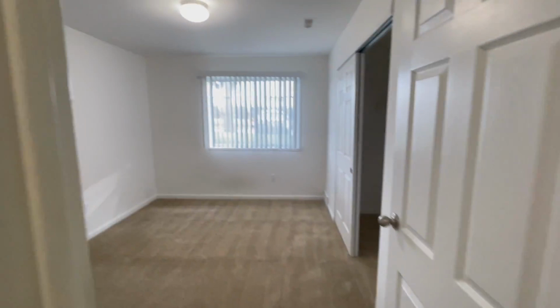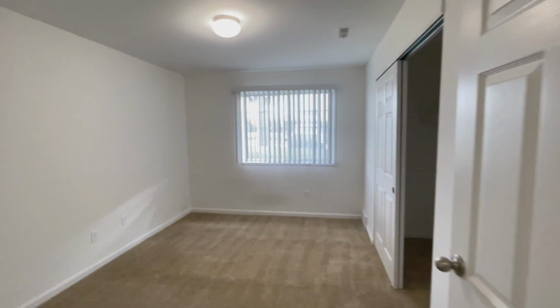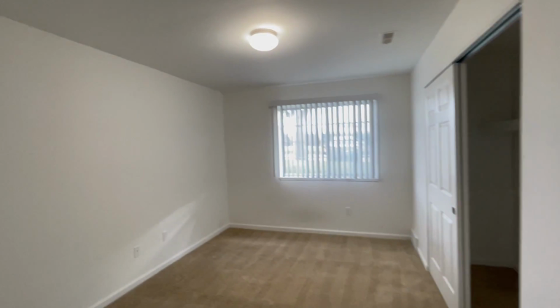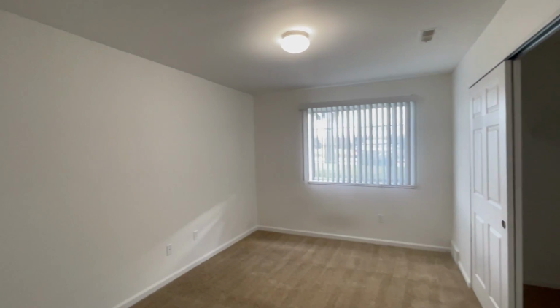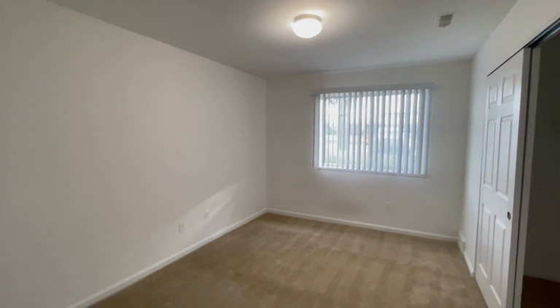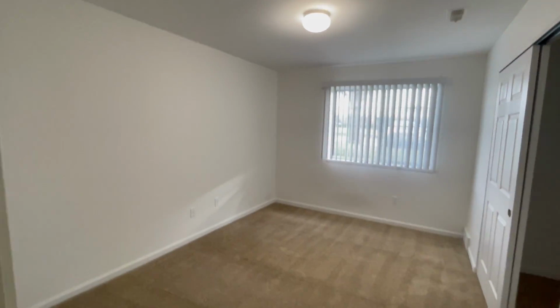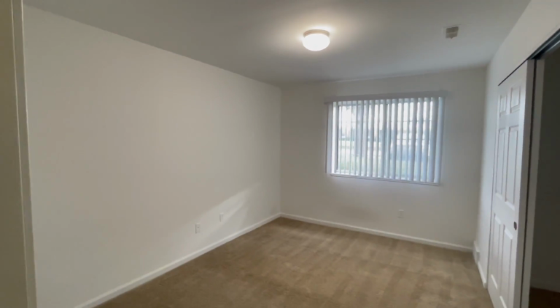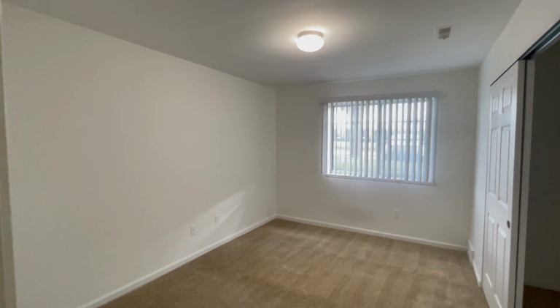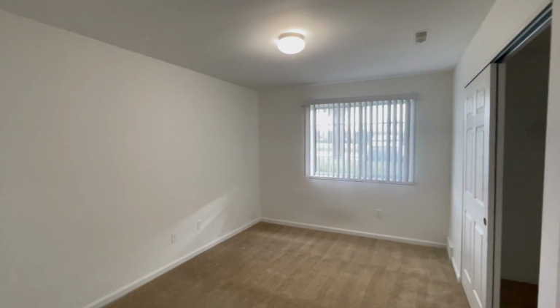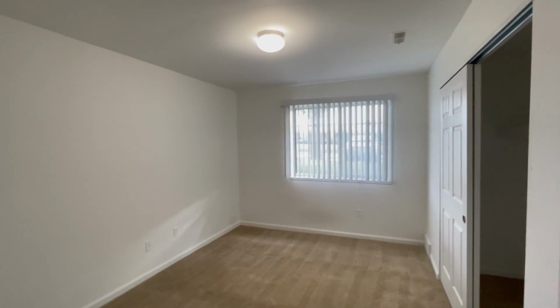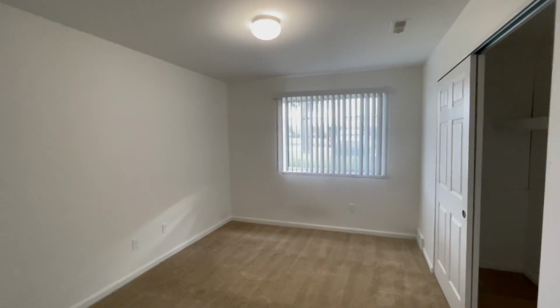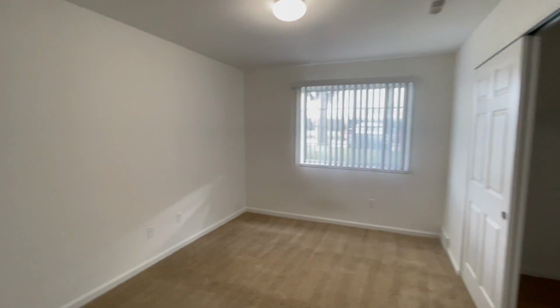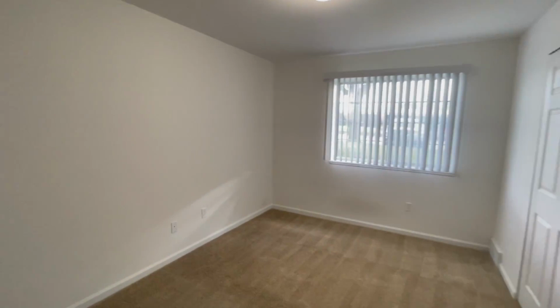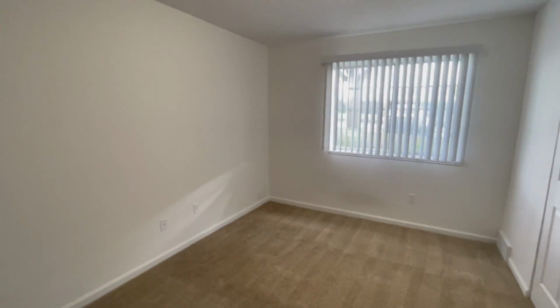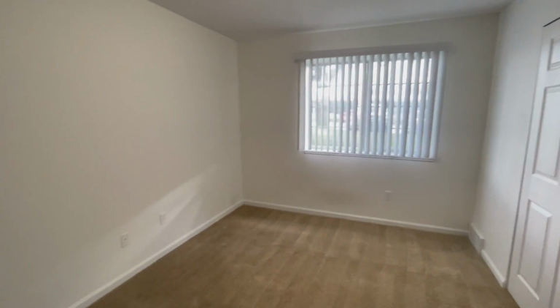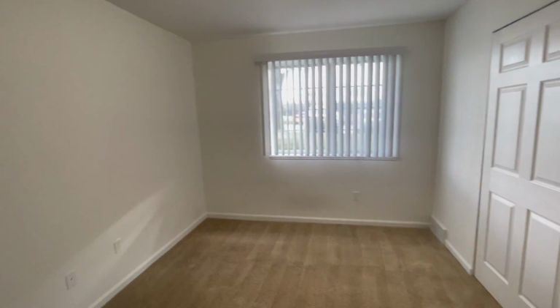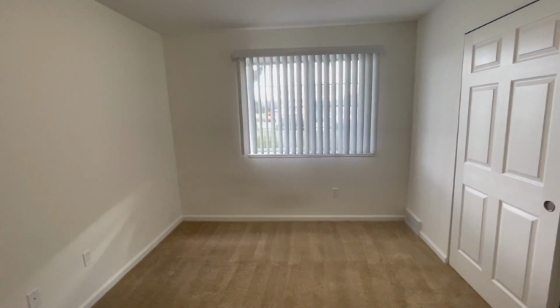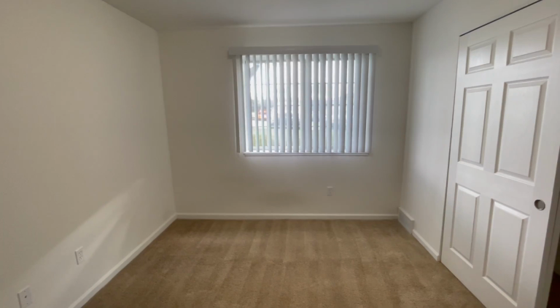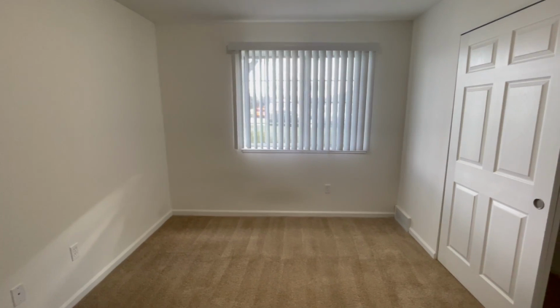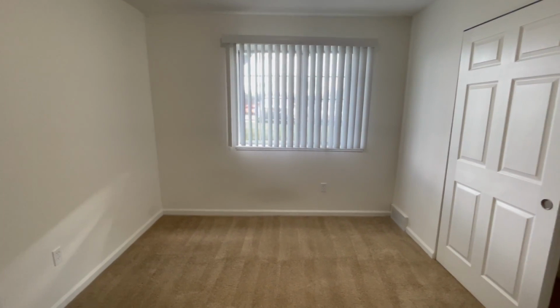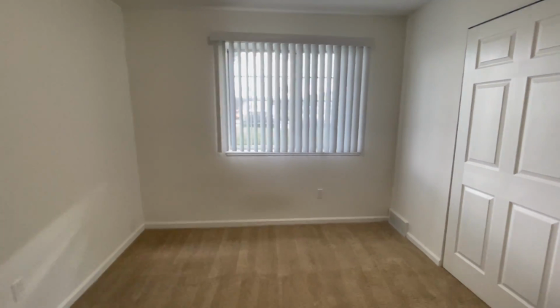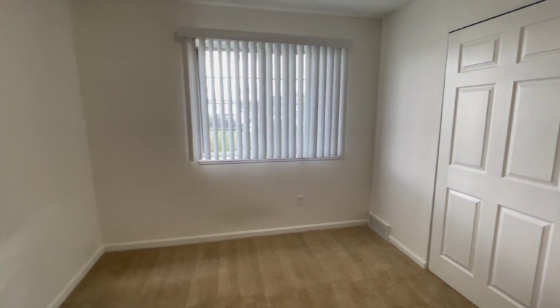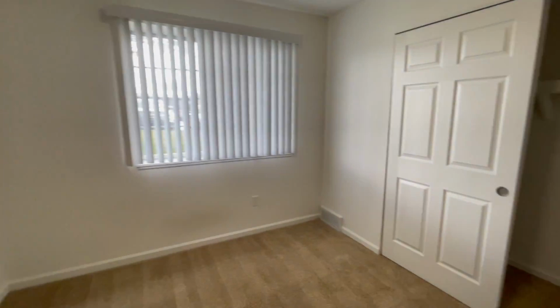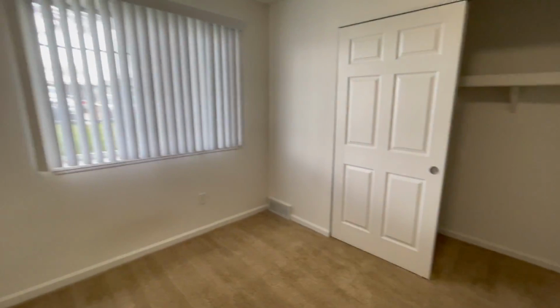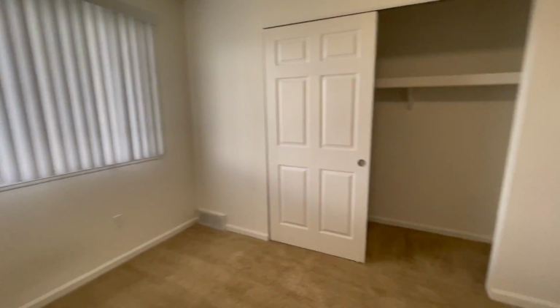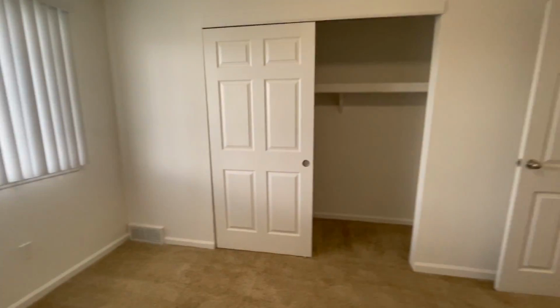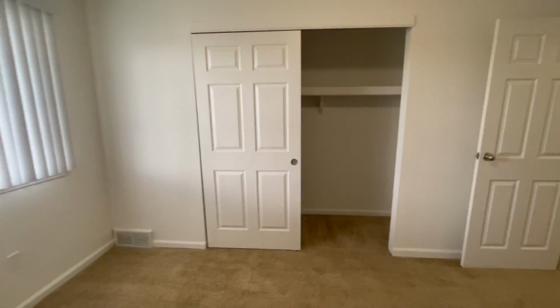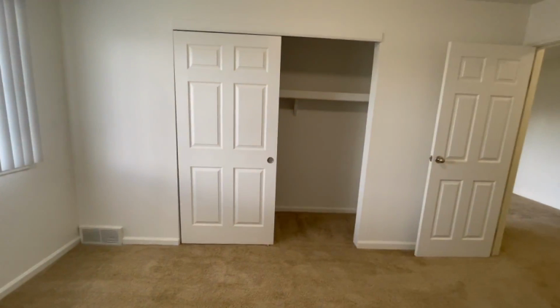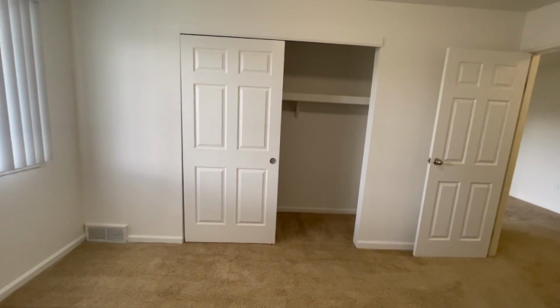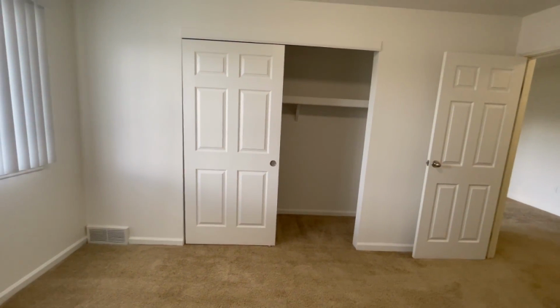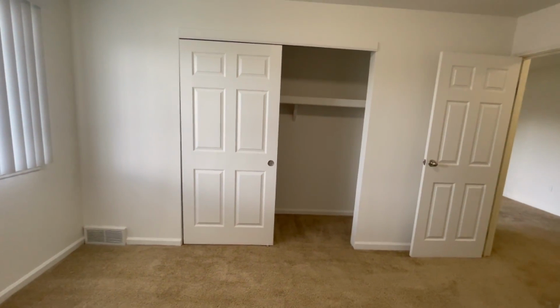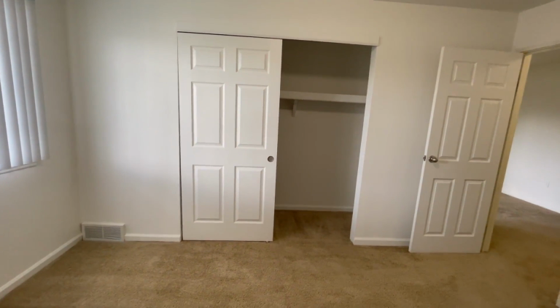And last but not least, we have the bedroom with overhead lighting, as well as plenty of natural light entering the room. Nice full-size closet here.